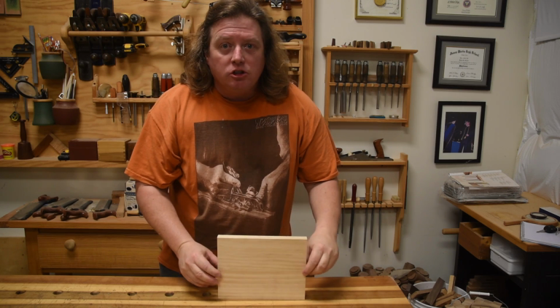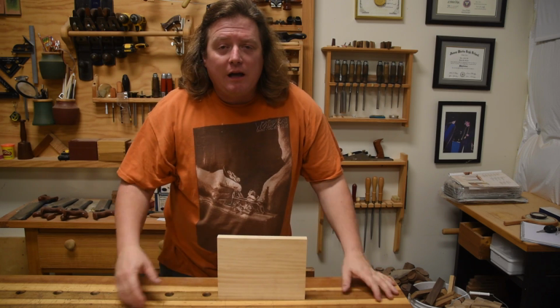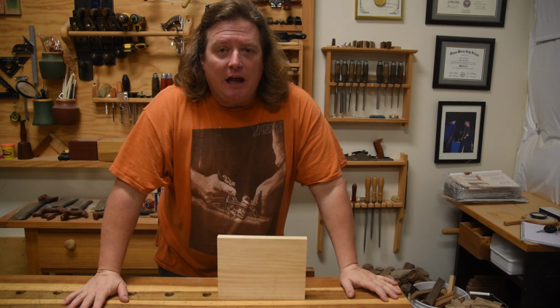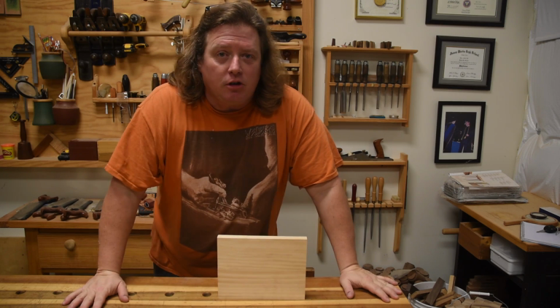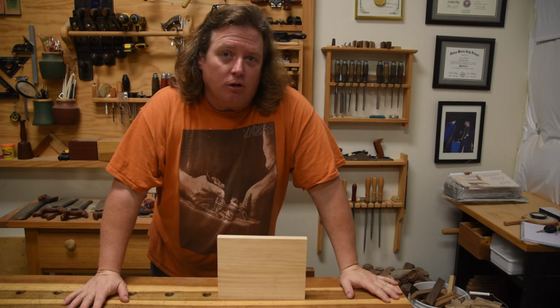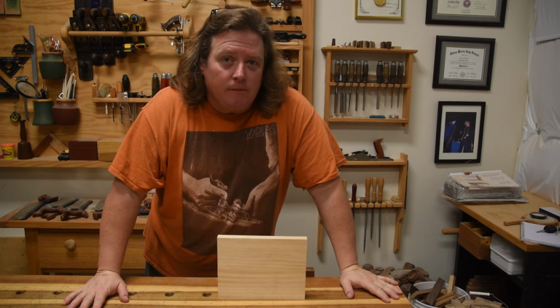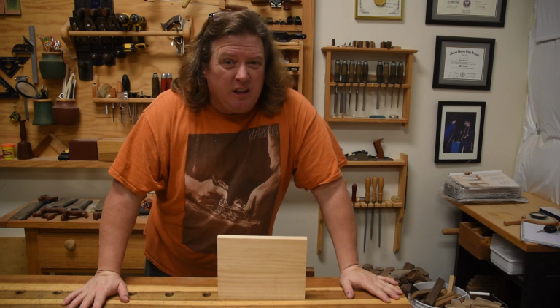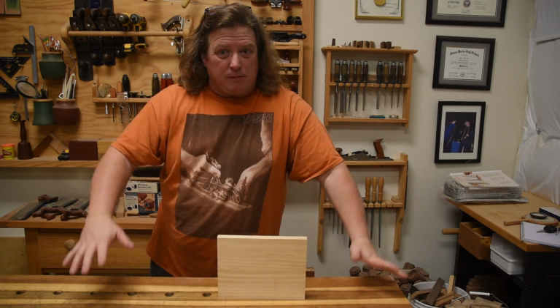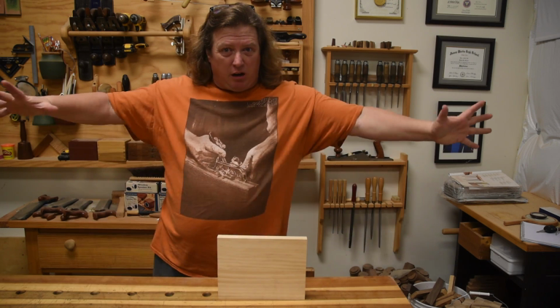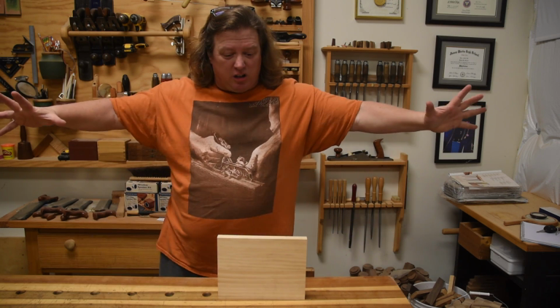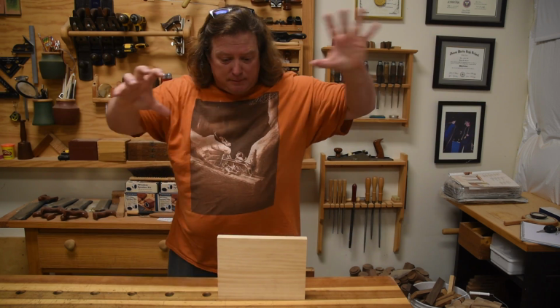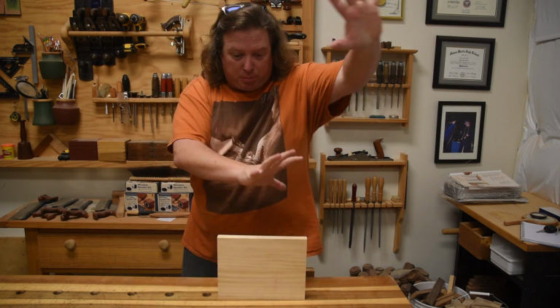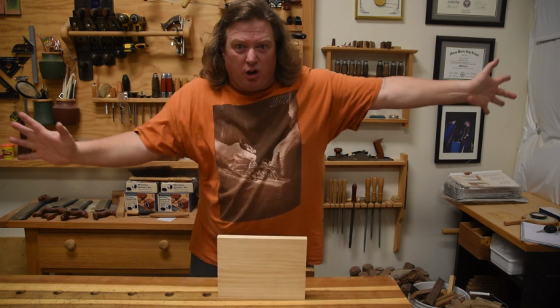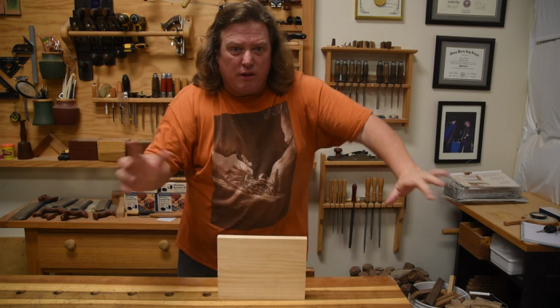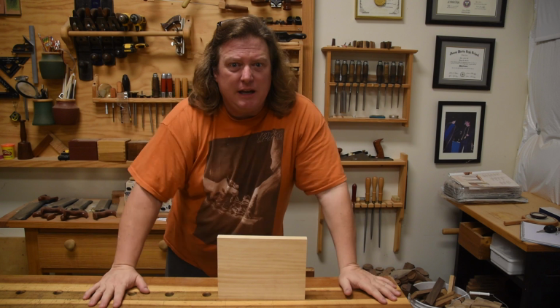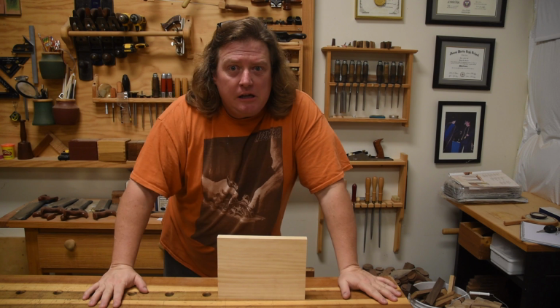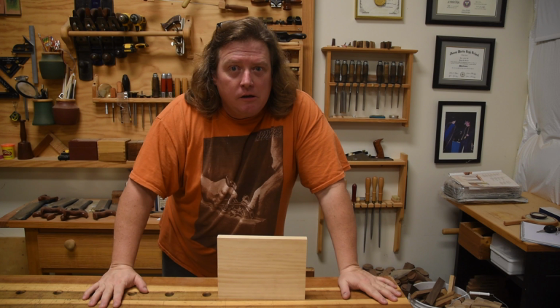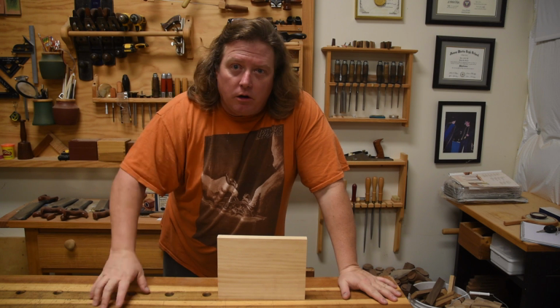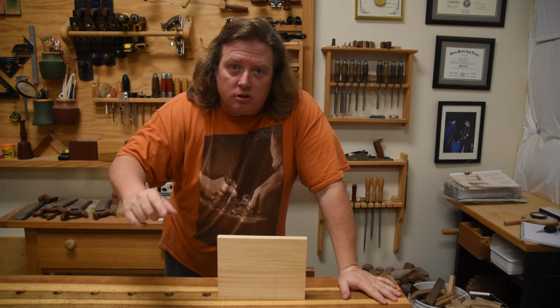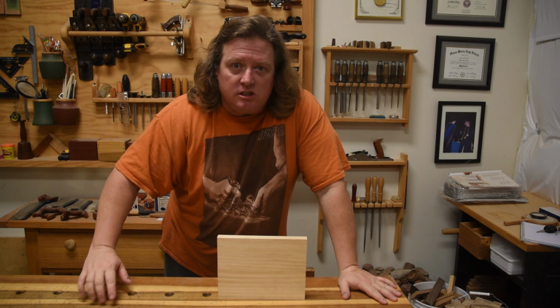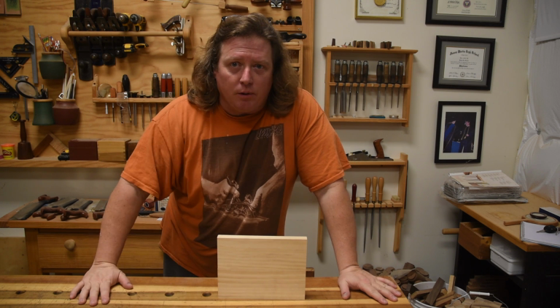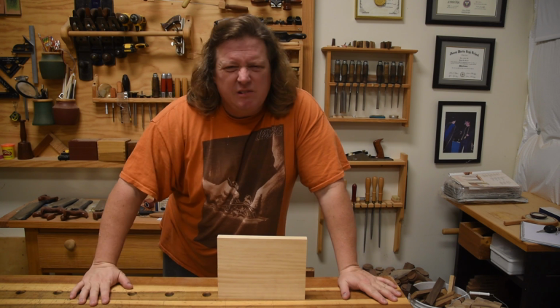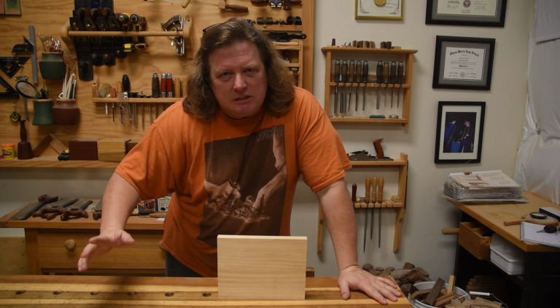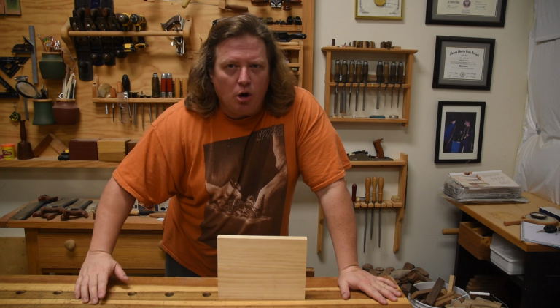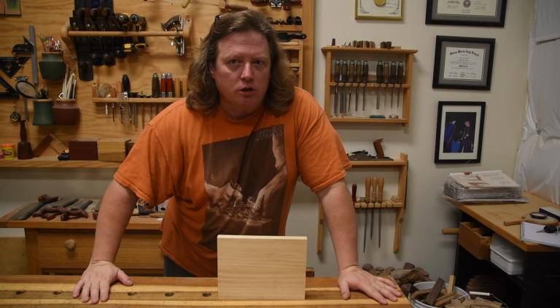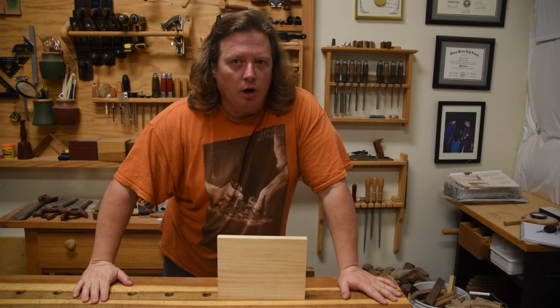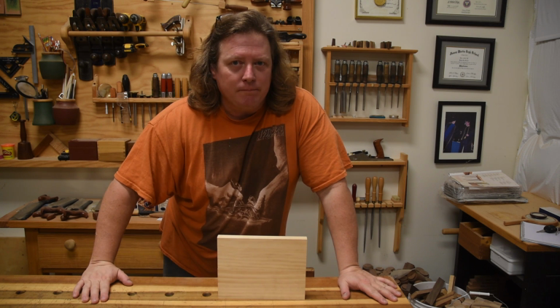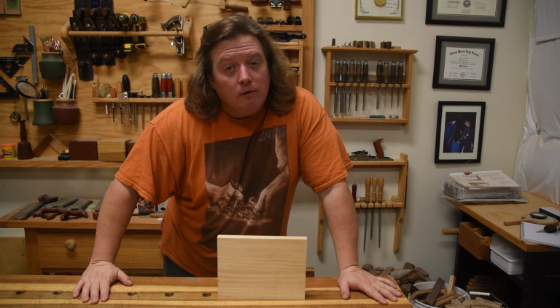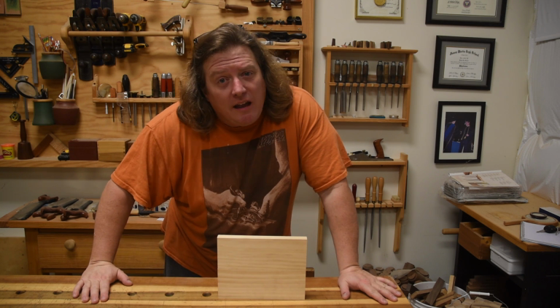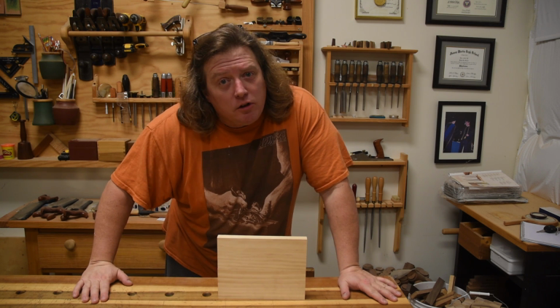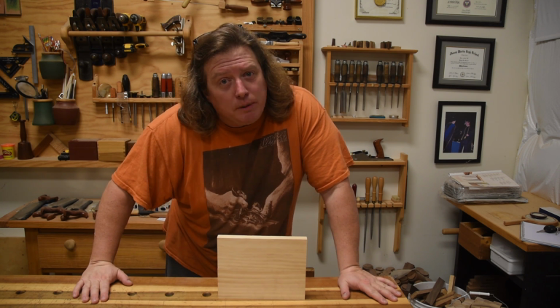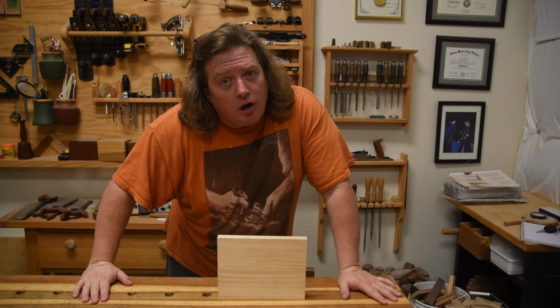So what kind of clamps are you going to use? Get some big long clamps, get pressure all over the place, or are you going to do something simpler? Something the old folks would know about. Ever use some Pinch Dogs?